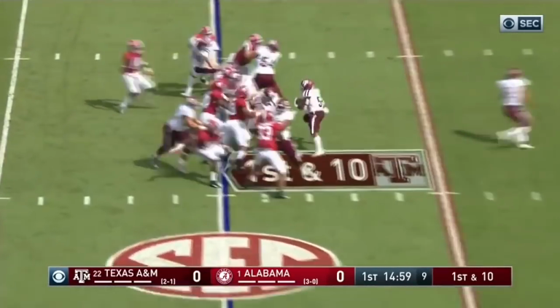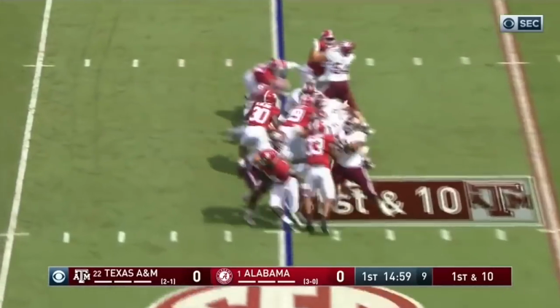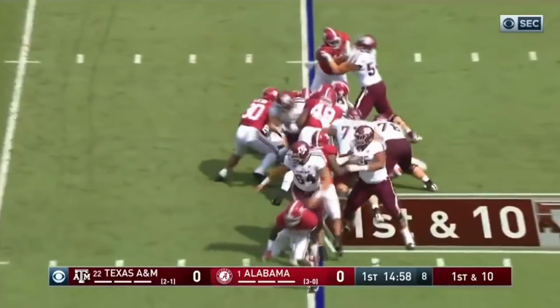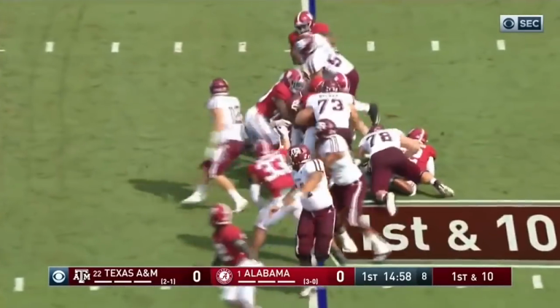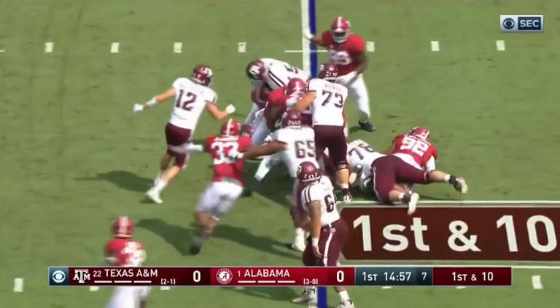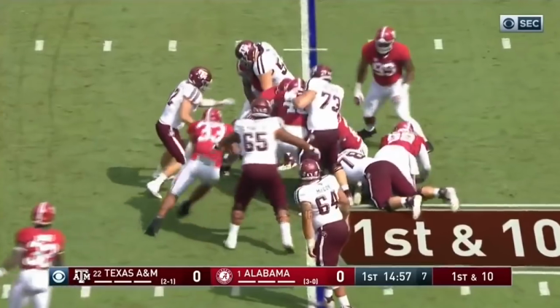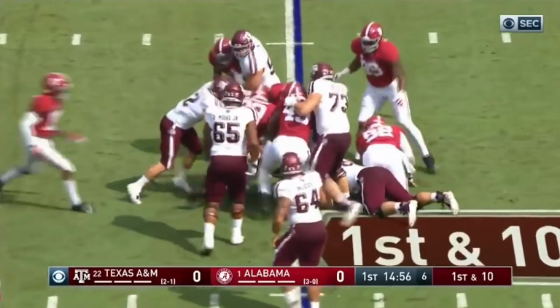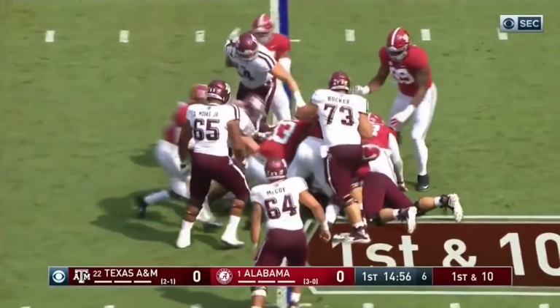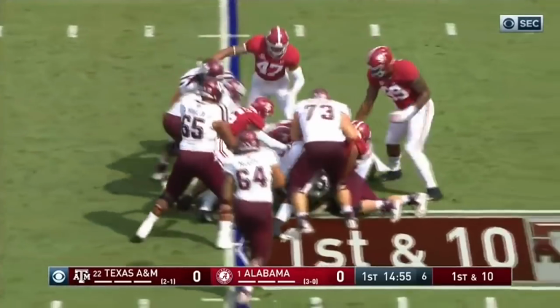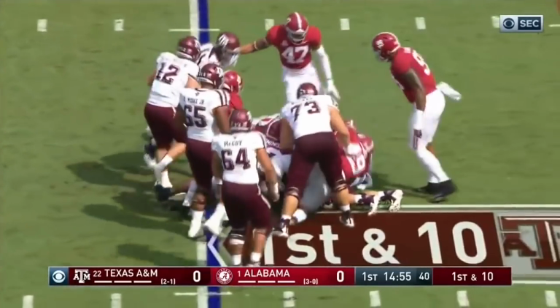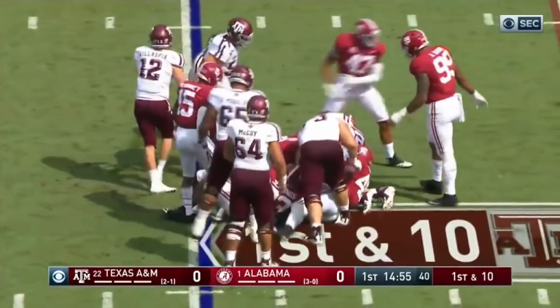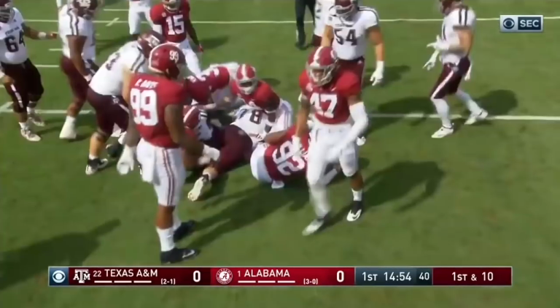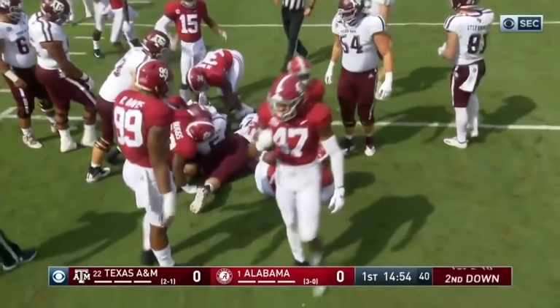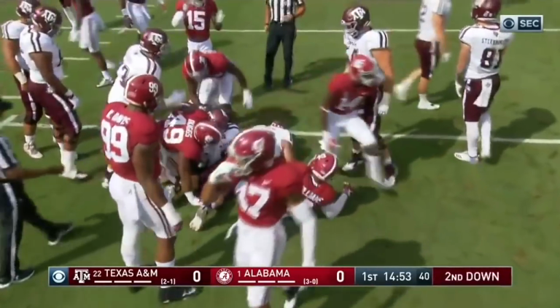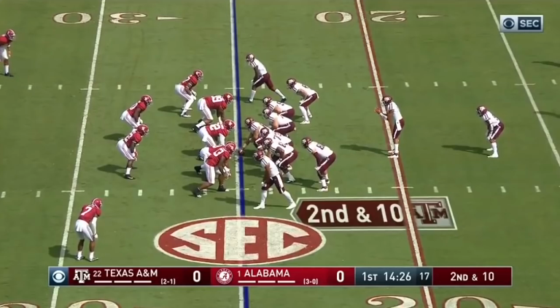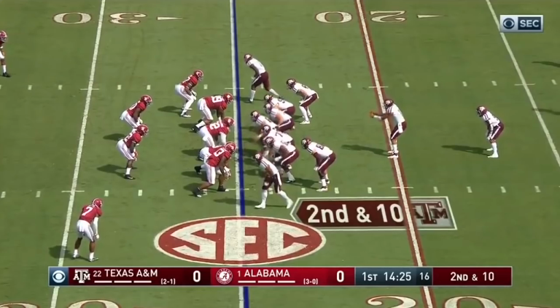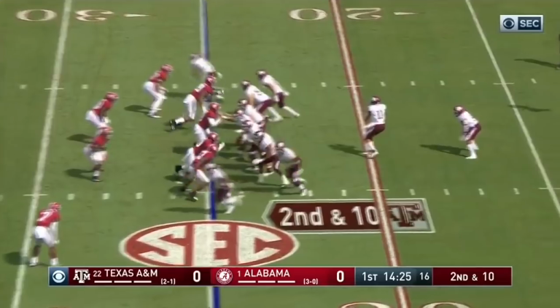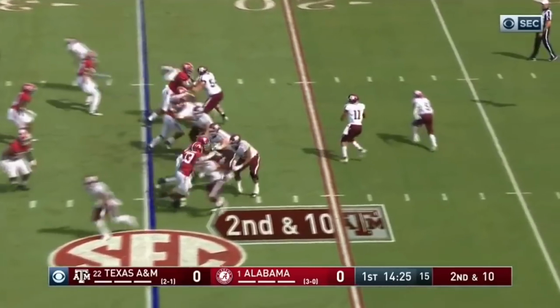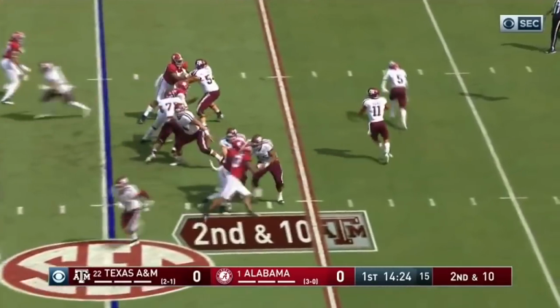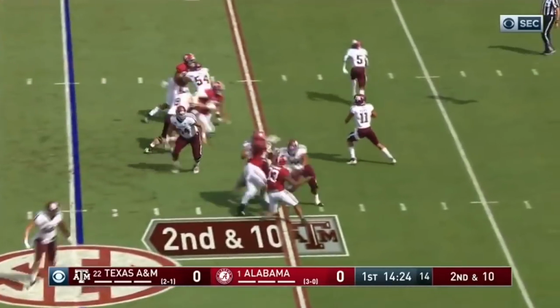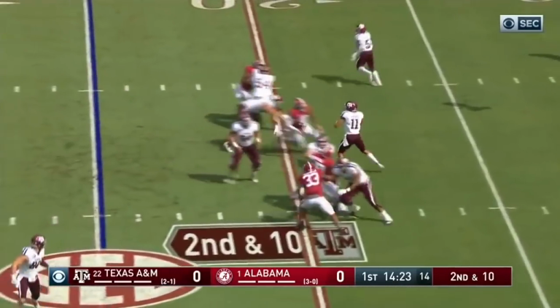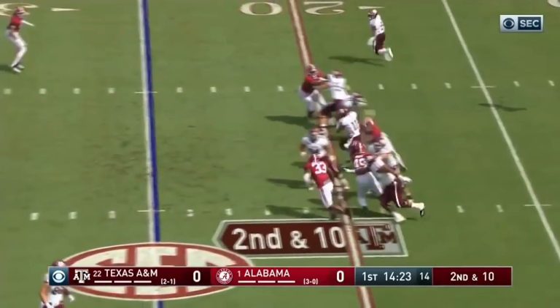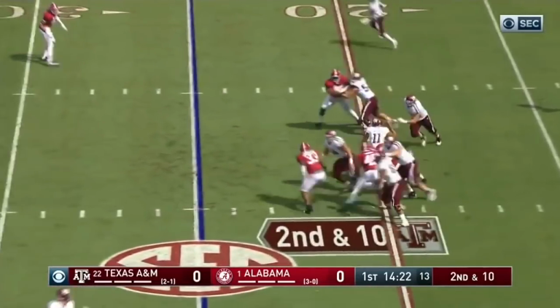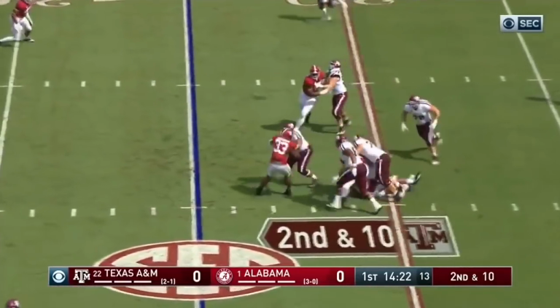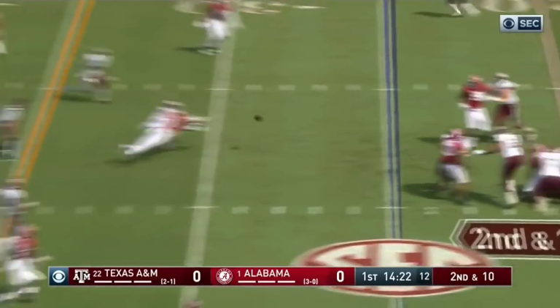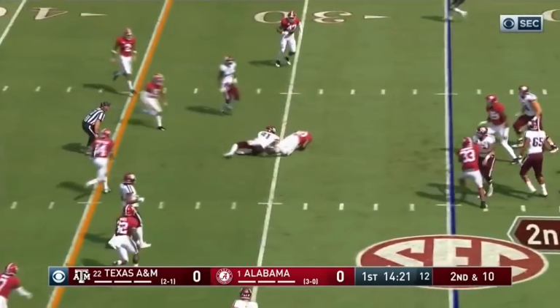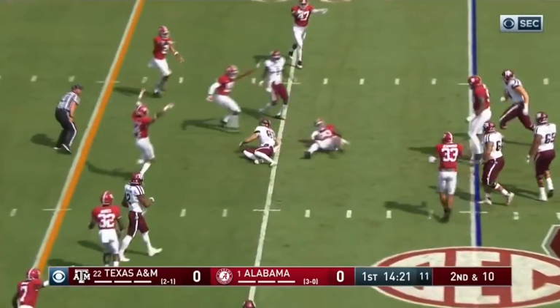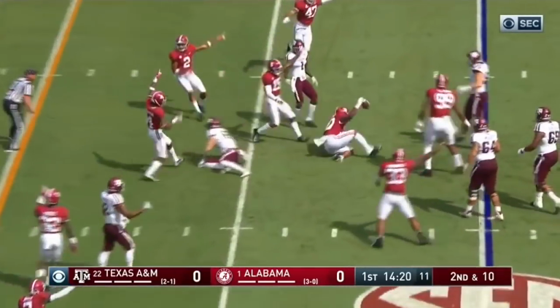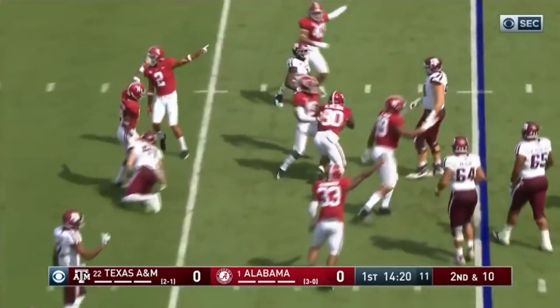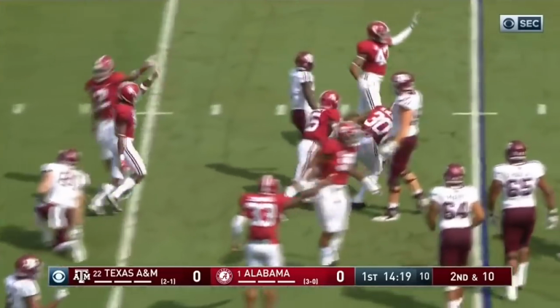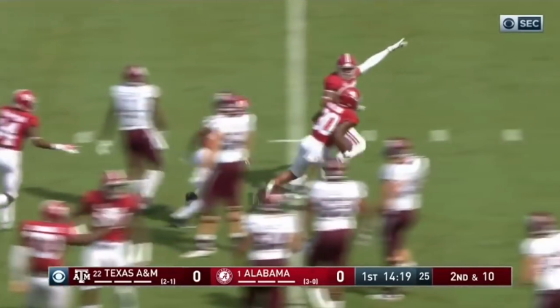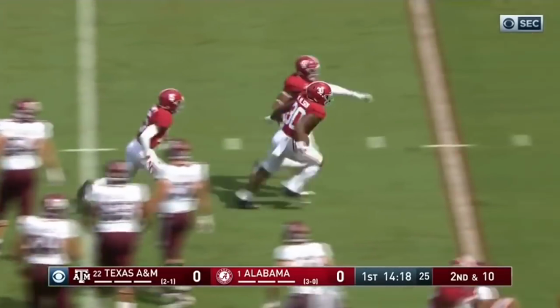He'll get the carry and he'll get blasted right at the line of scrimmage by the Alabama defense. Second and ten. Trying to throw, he has to throw as he's going down and it's intercepted by Macklorson.